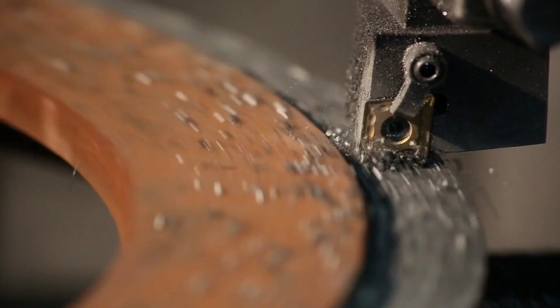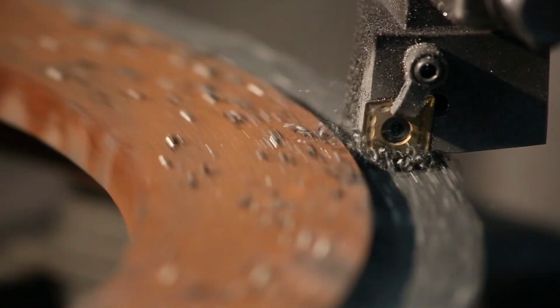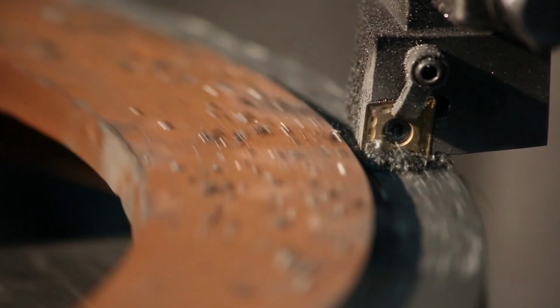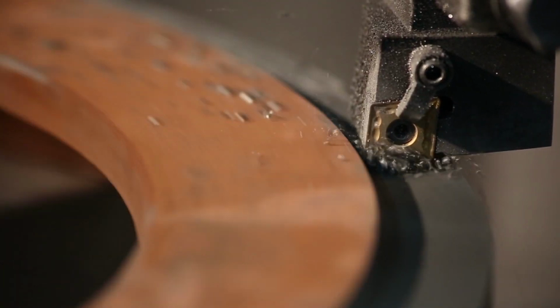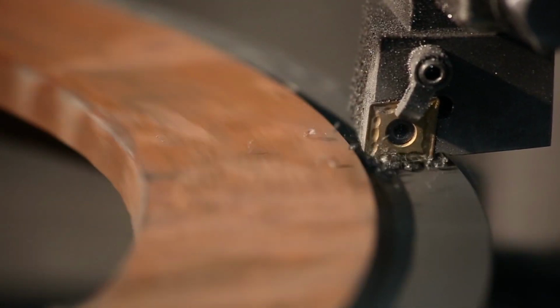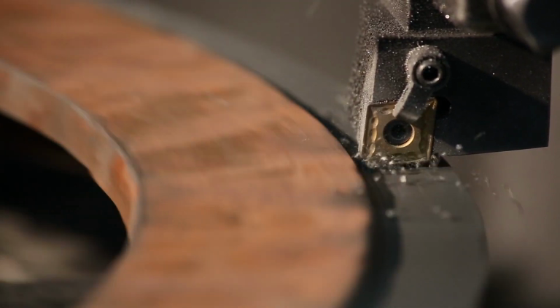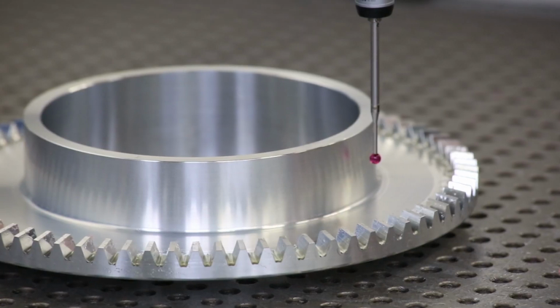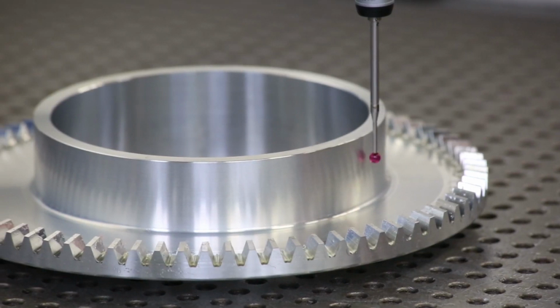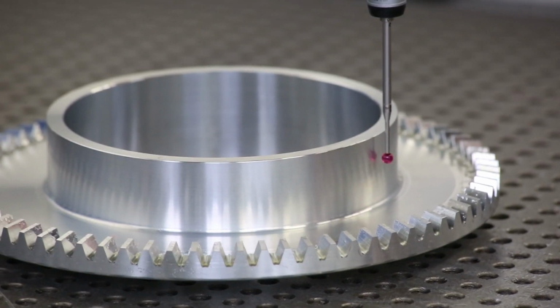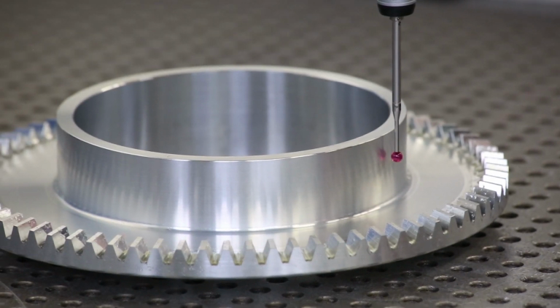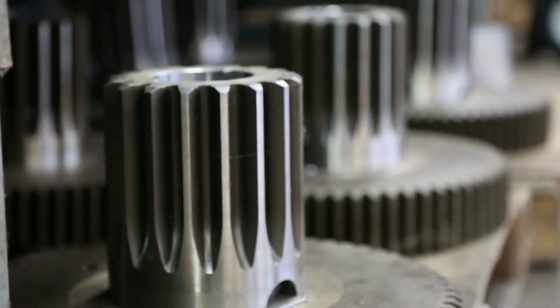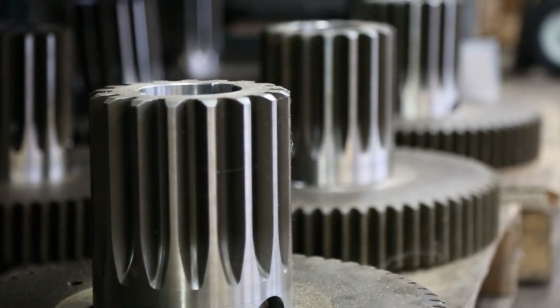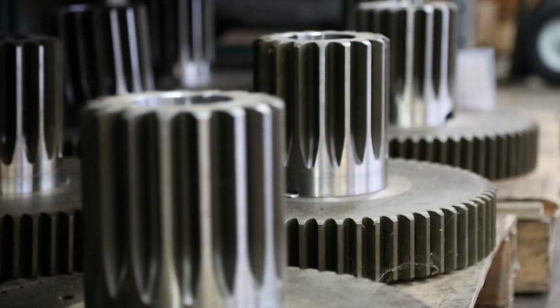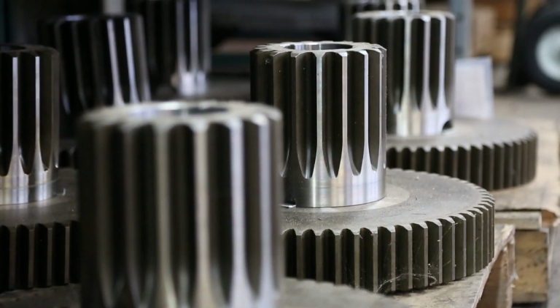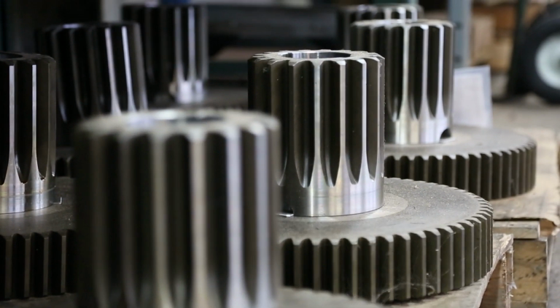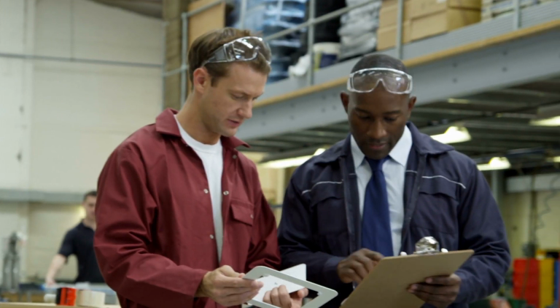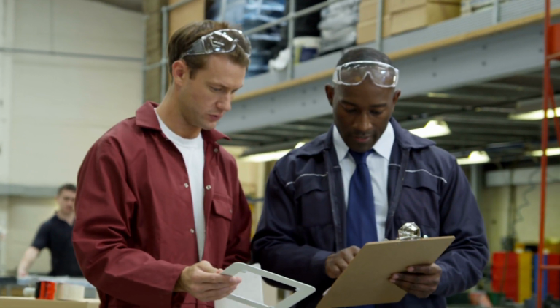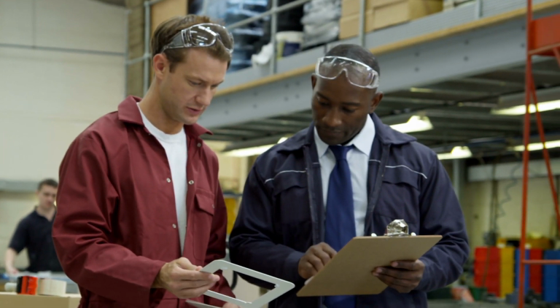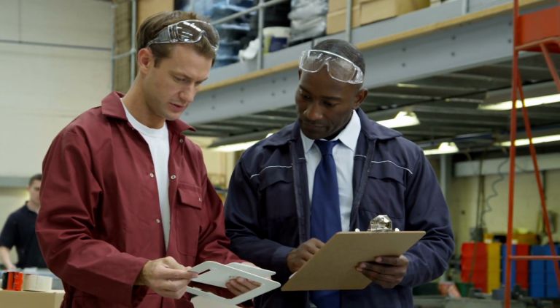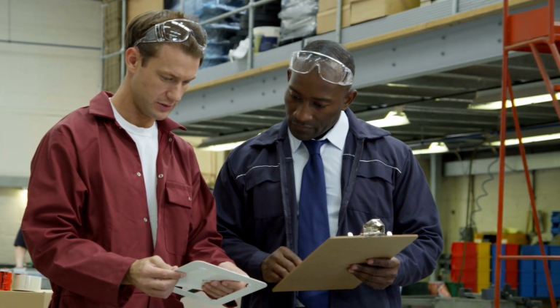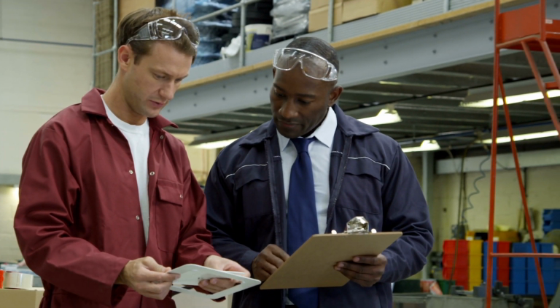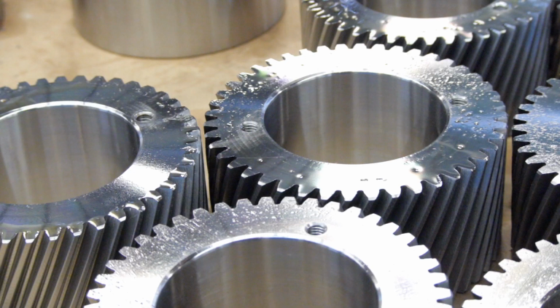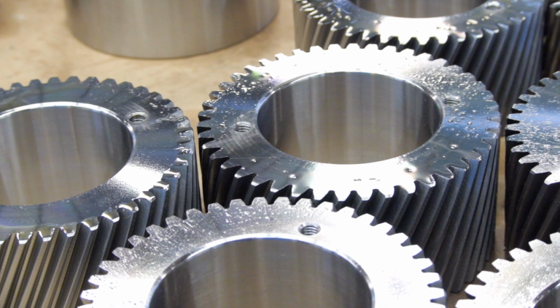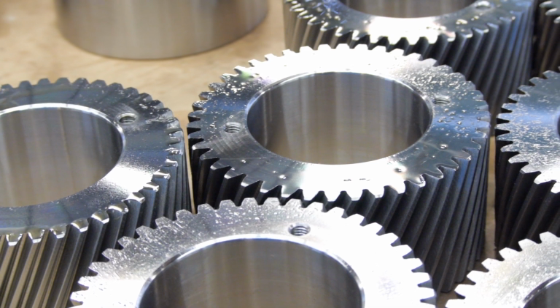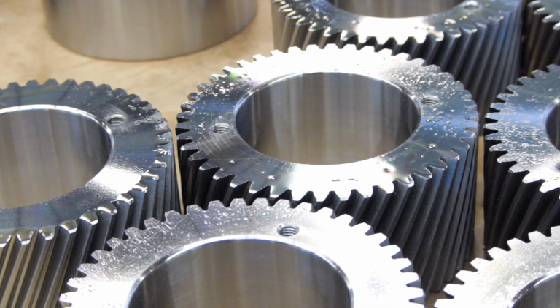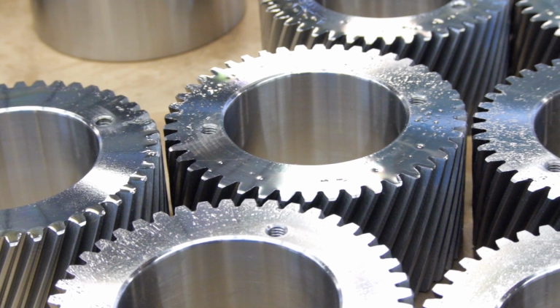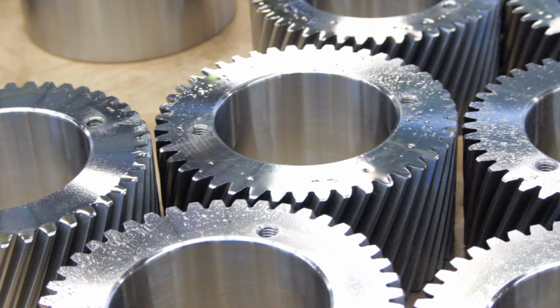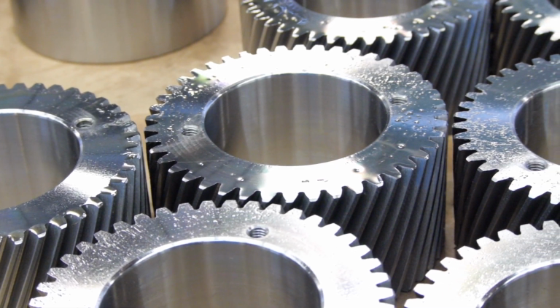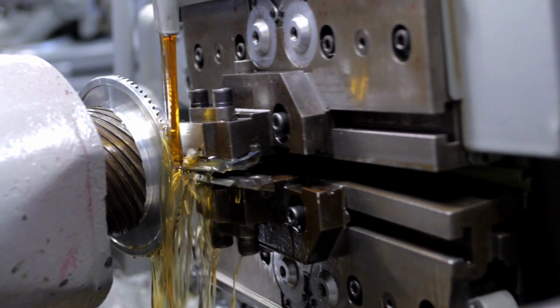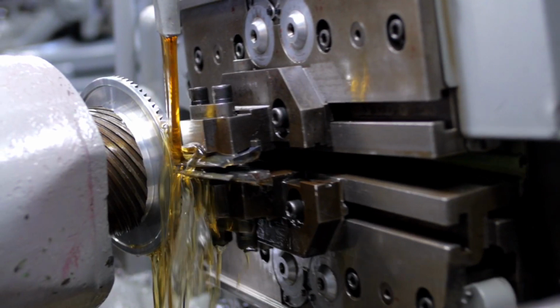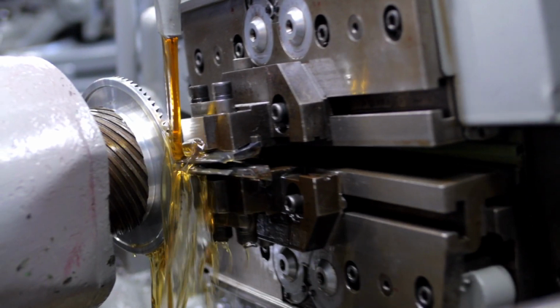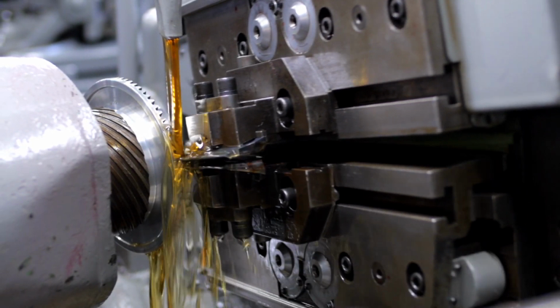Plus, we continue customer service even after the sale, ensuring satisfaction and maintaining long-lasting relationships. It's all part of the GearMotions commitment to putting precision in motion.